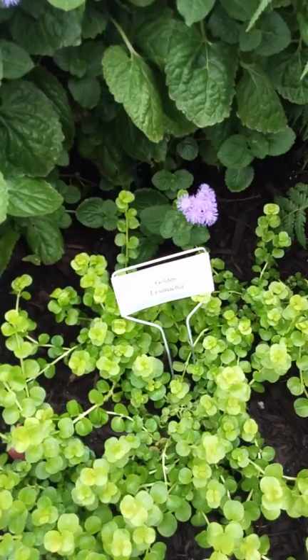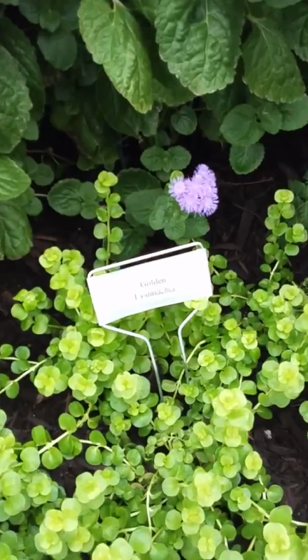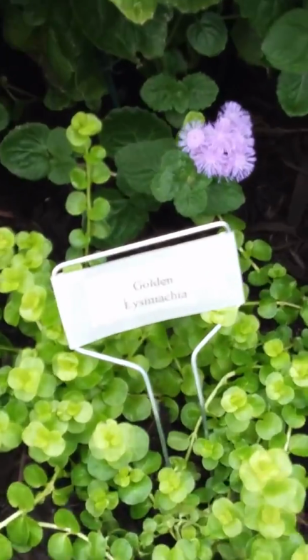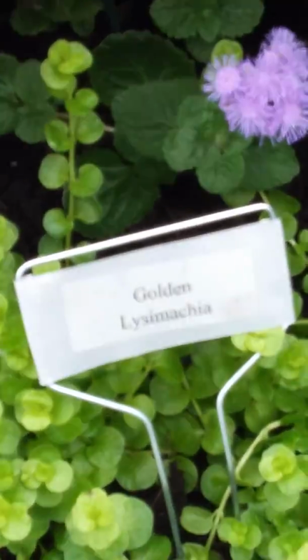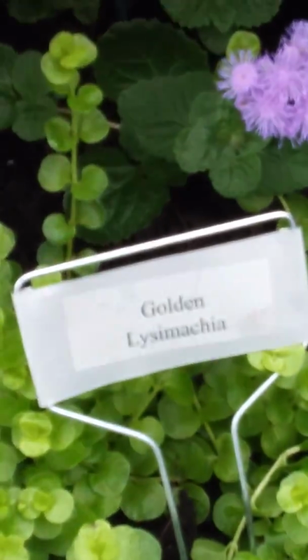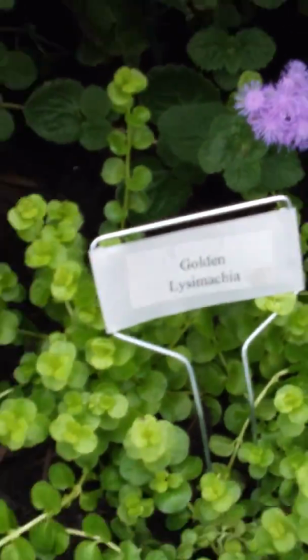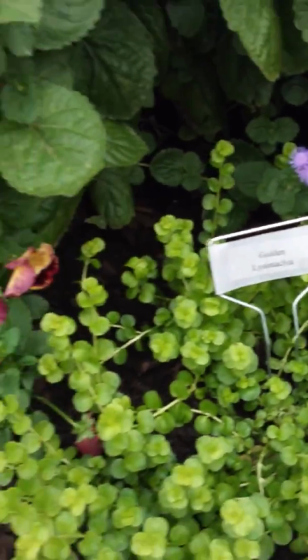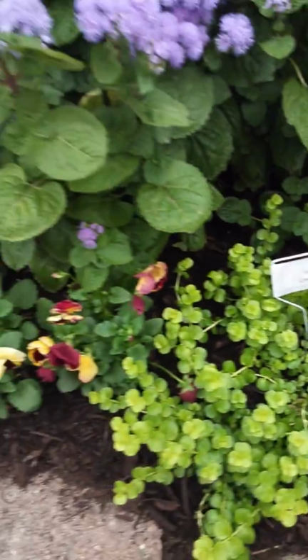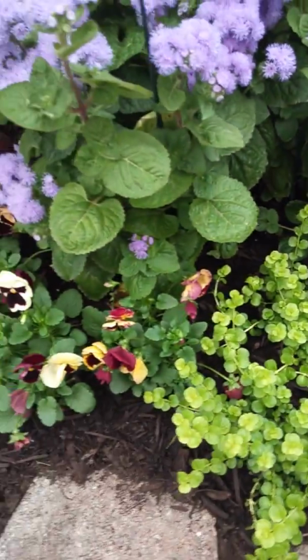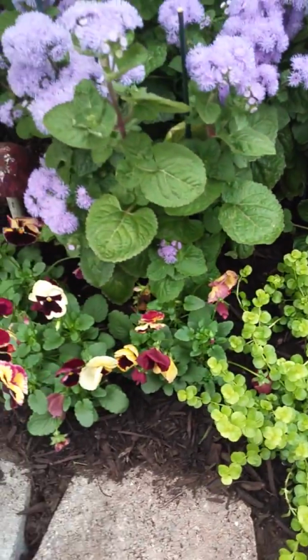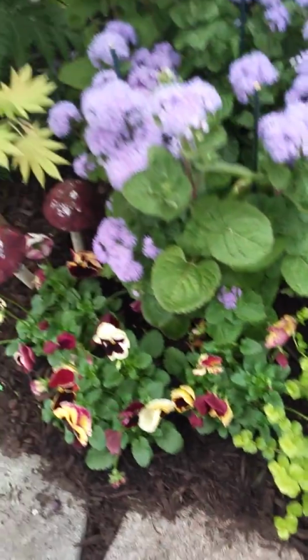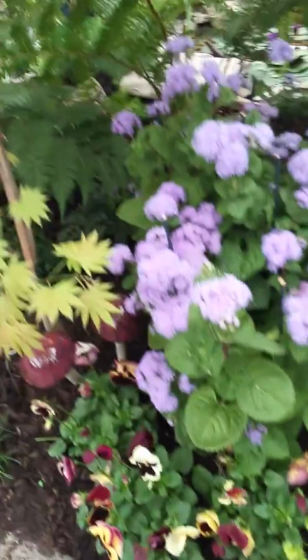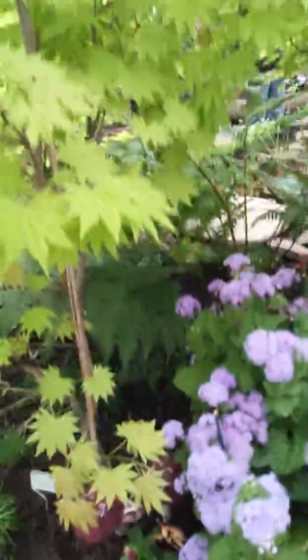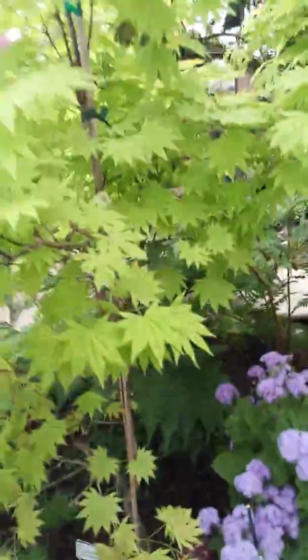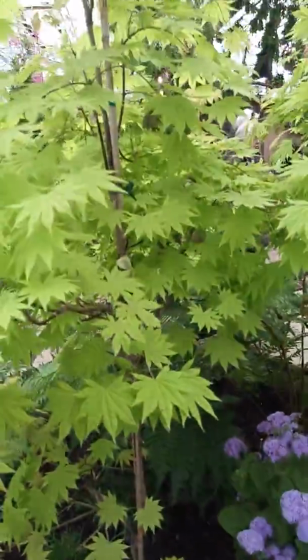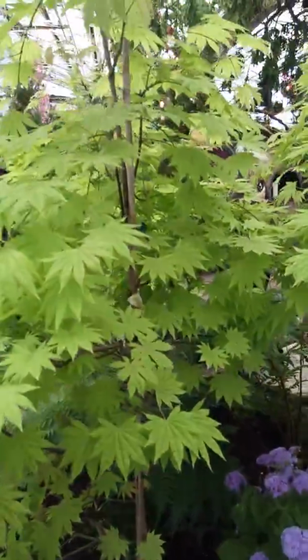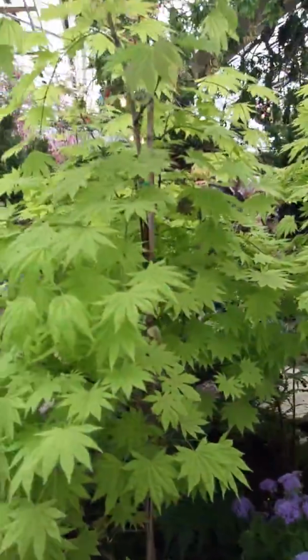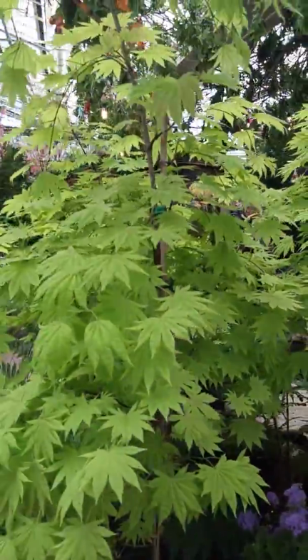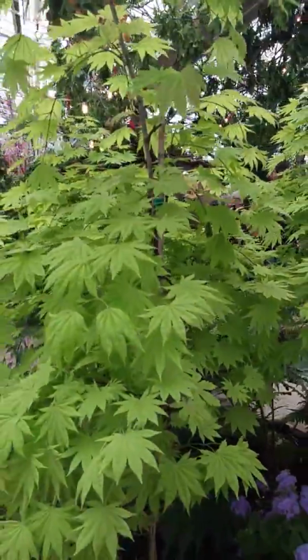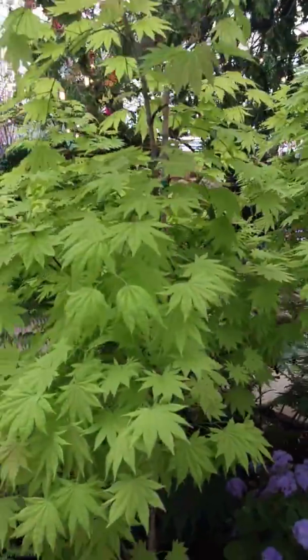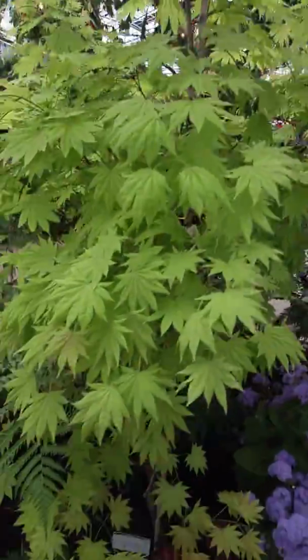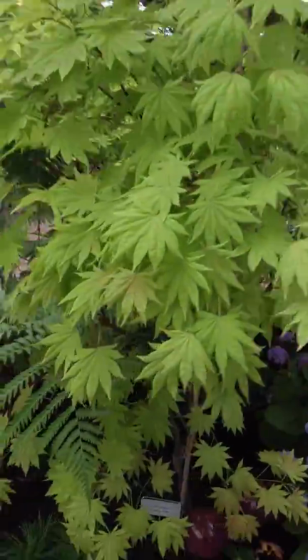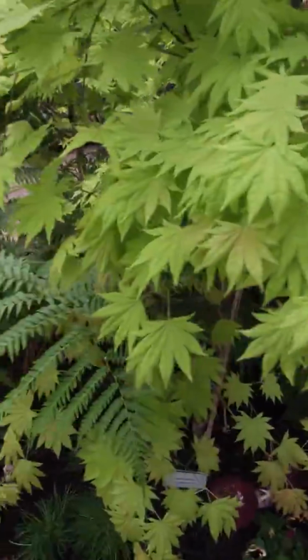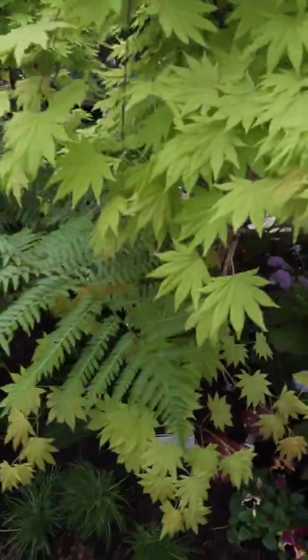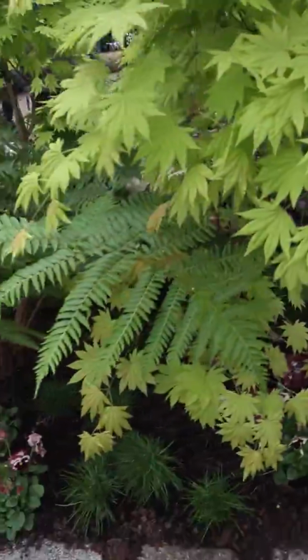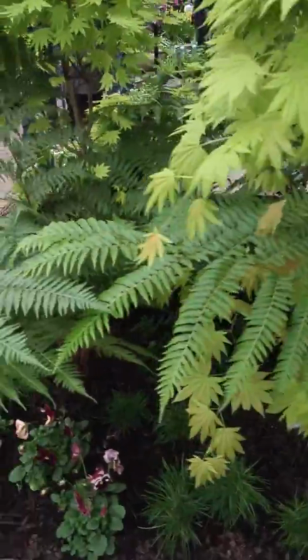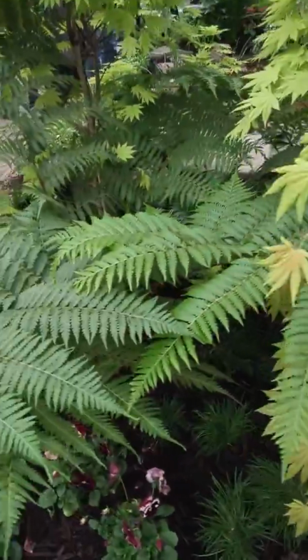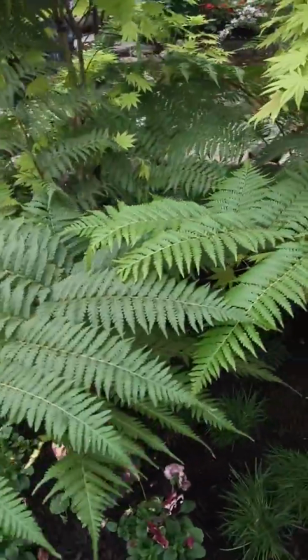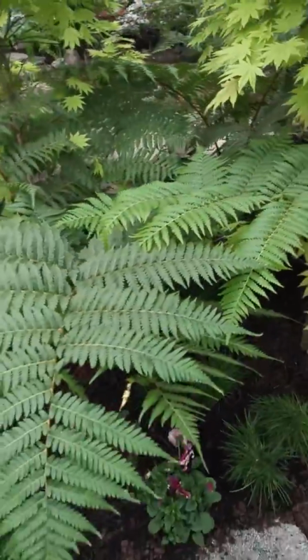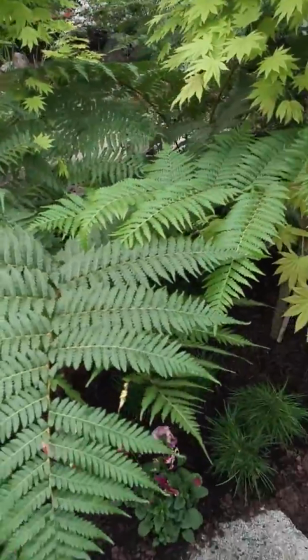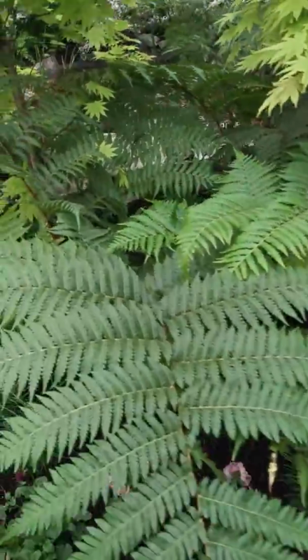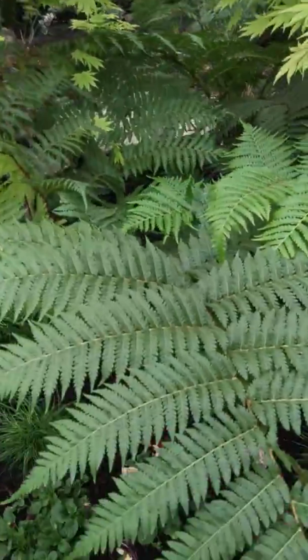Hansies, beautiful Japanese lime green maple tree. Some beautiful tall fern.